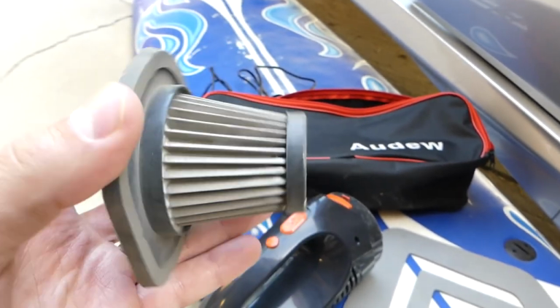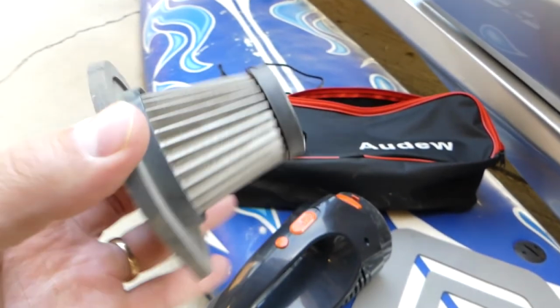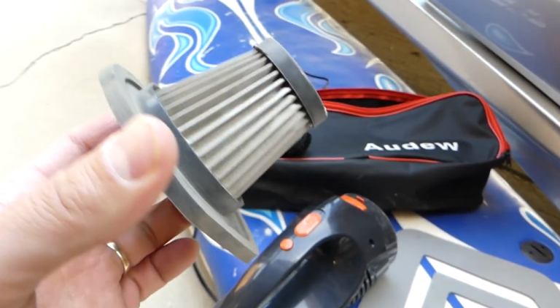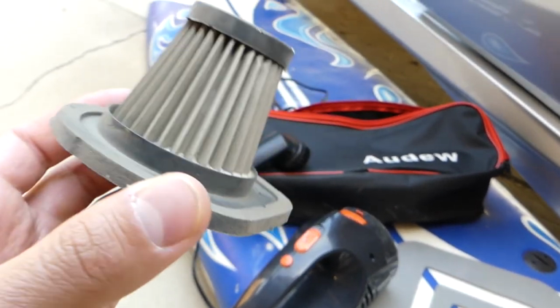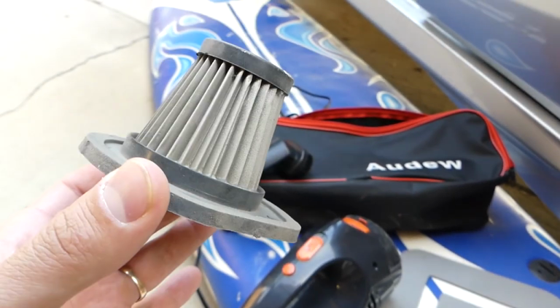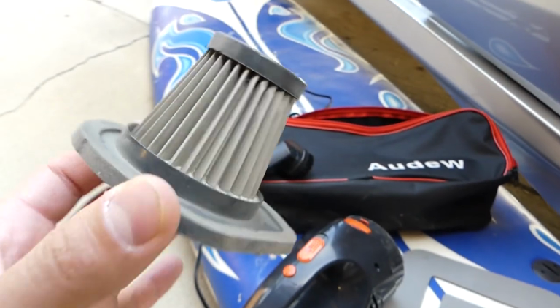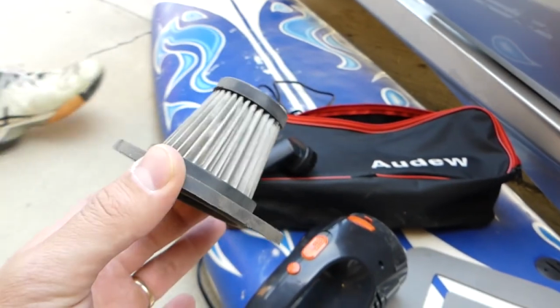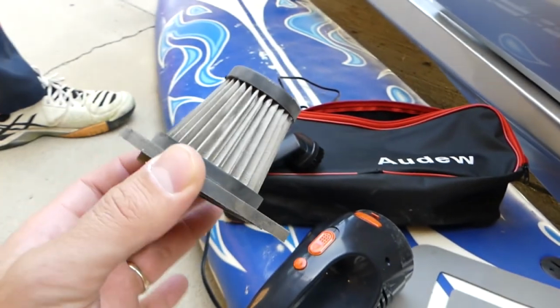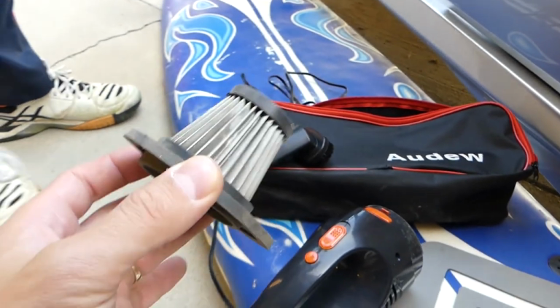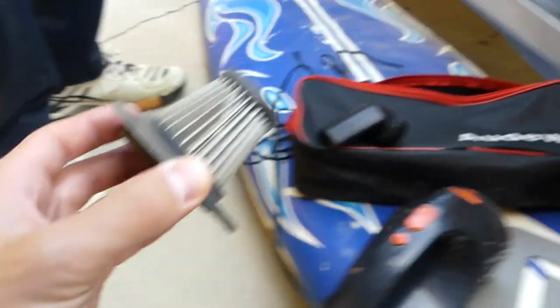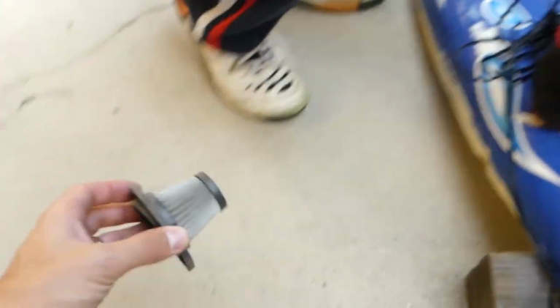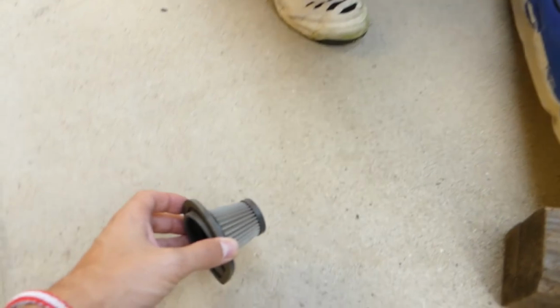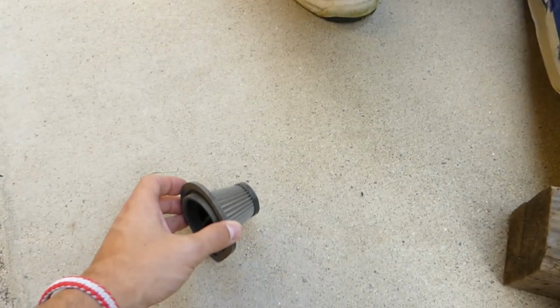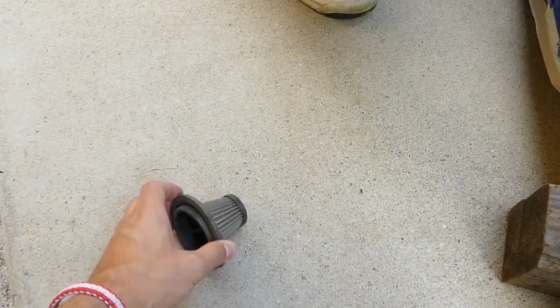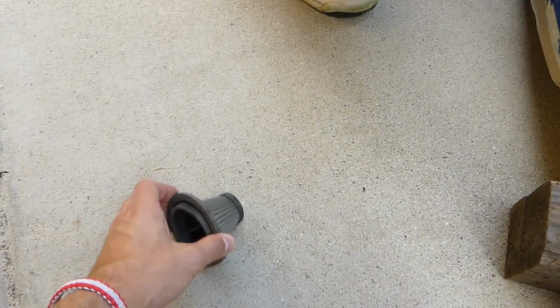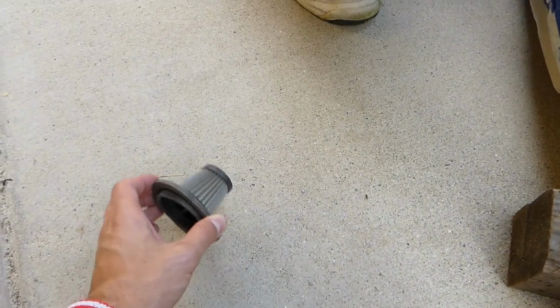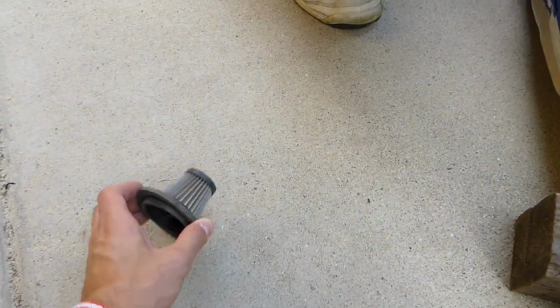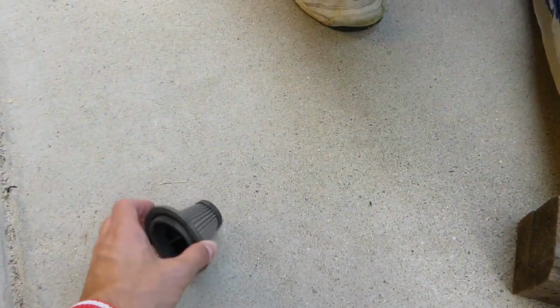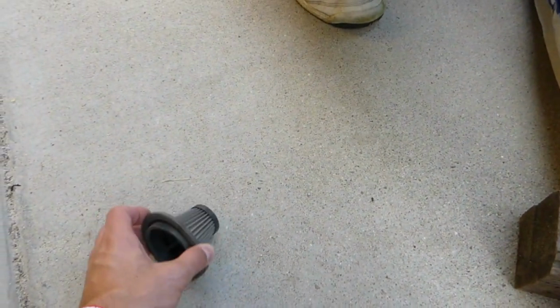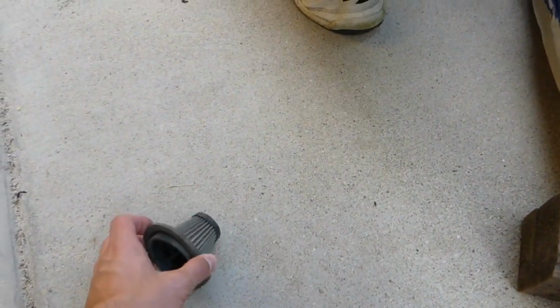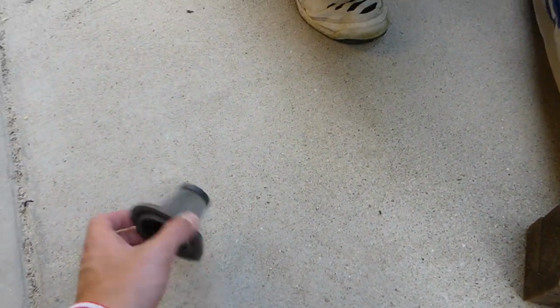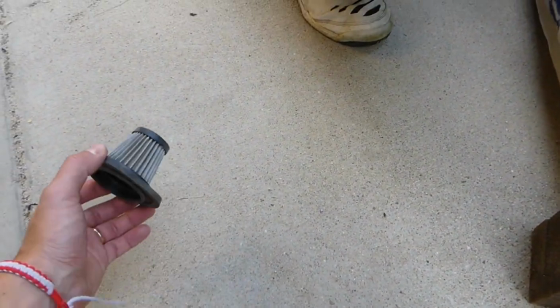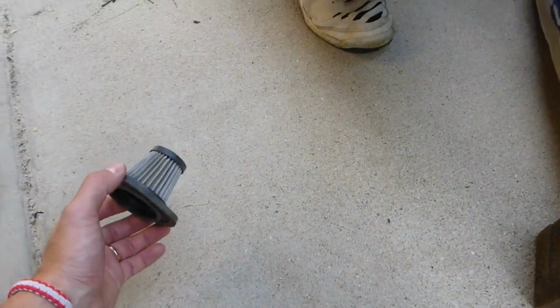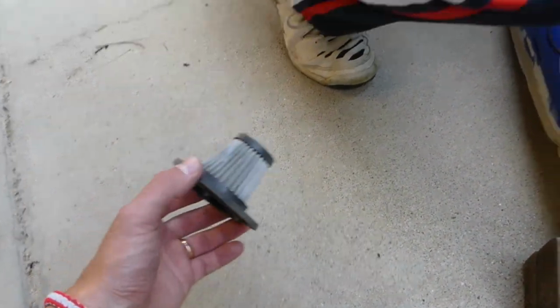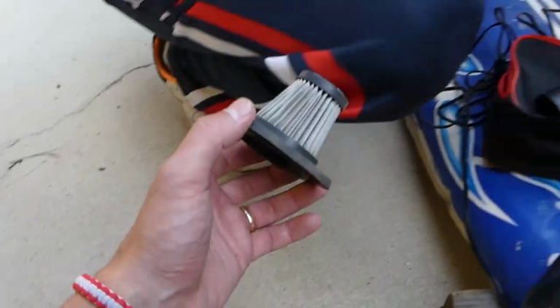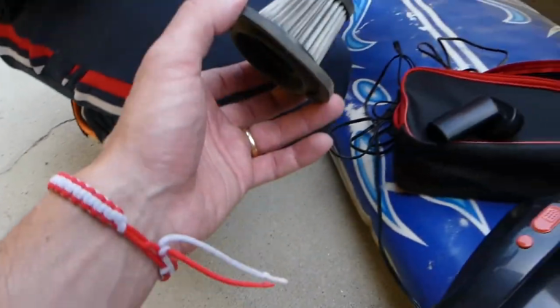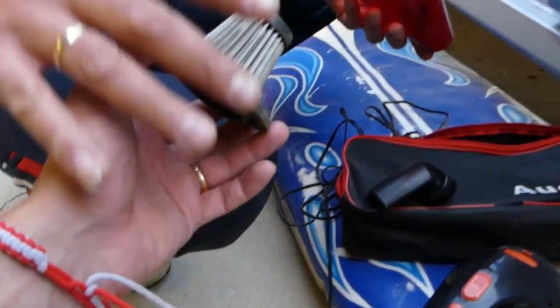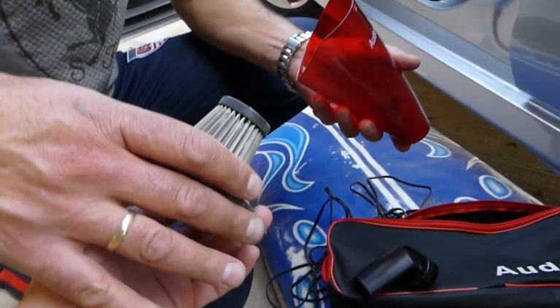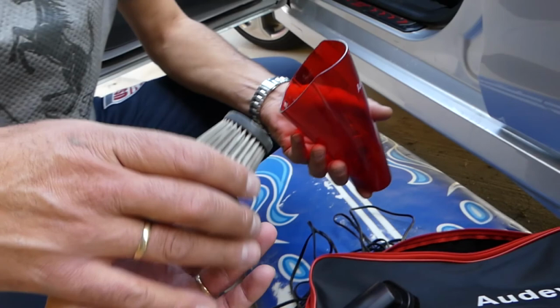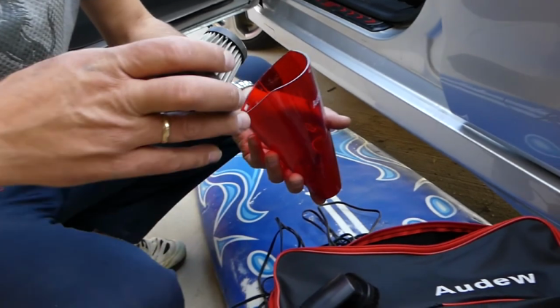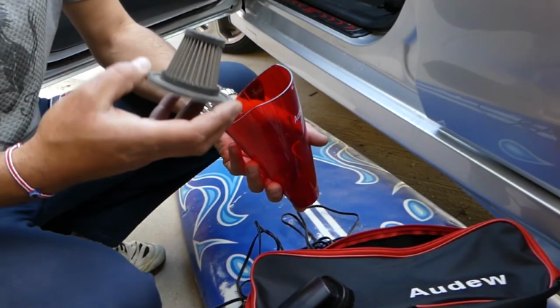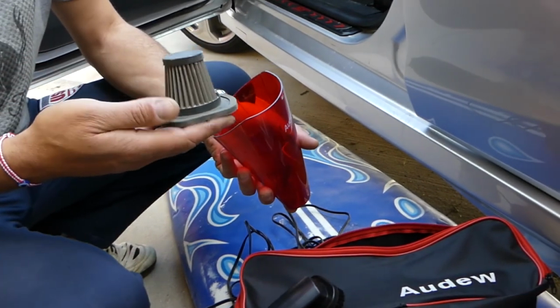The great thing about it is it's washable — you can just wash it in the sink or just shake it. Watch, I'm going to shake it now — nothing comes out of it. We're going to install it back in the vacuum.